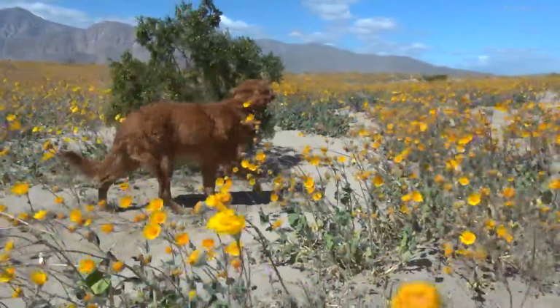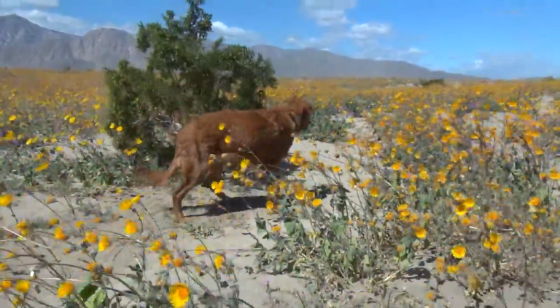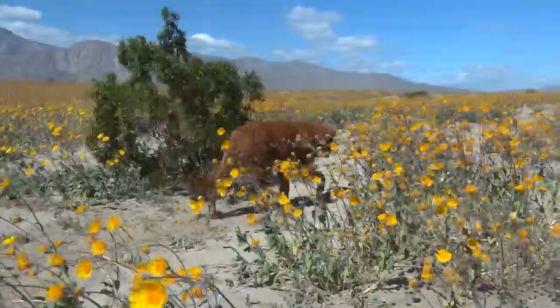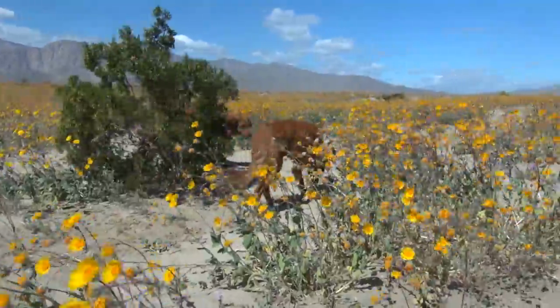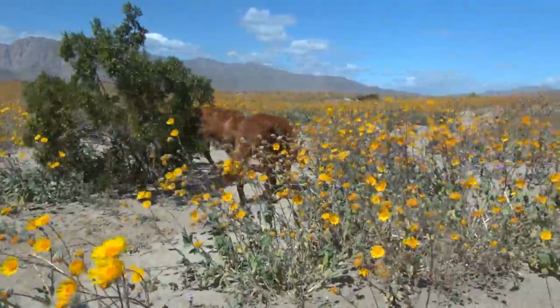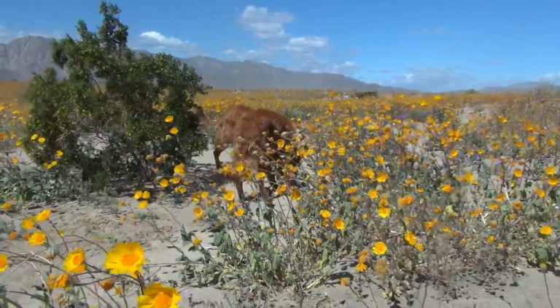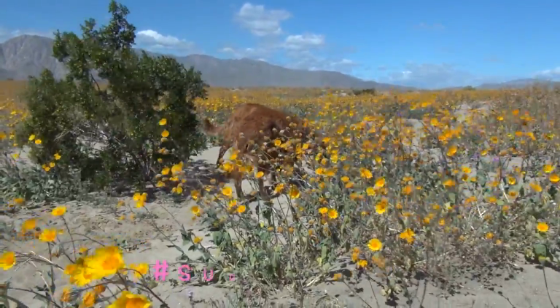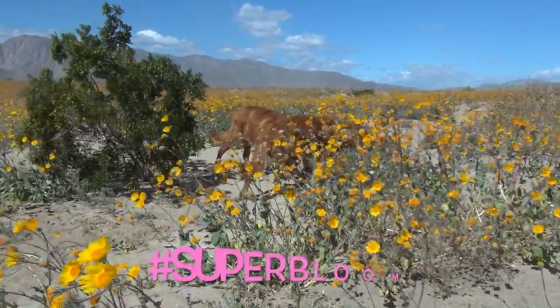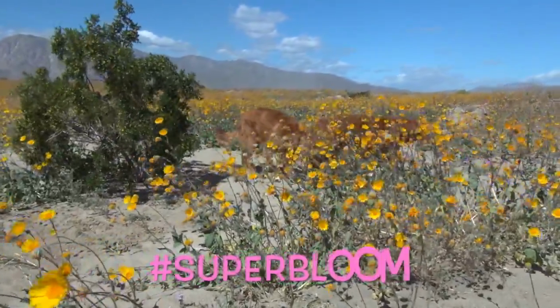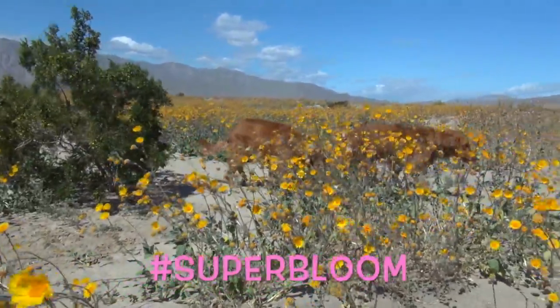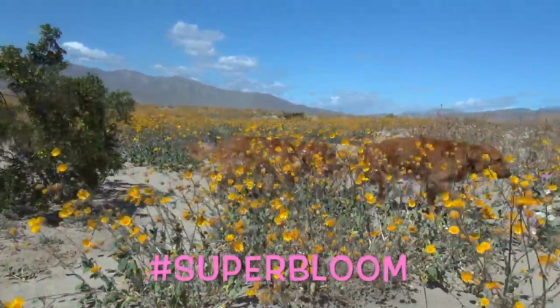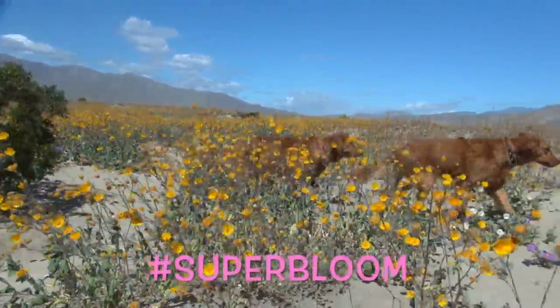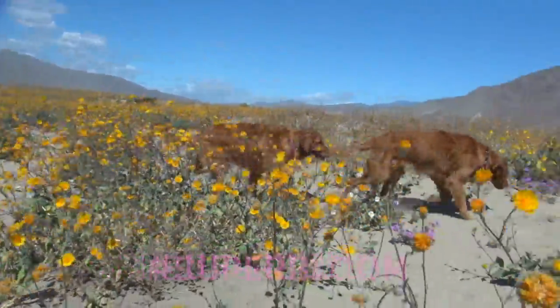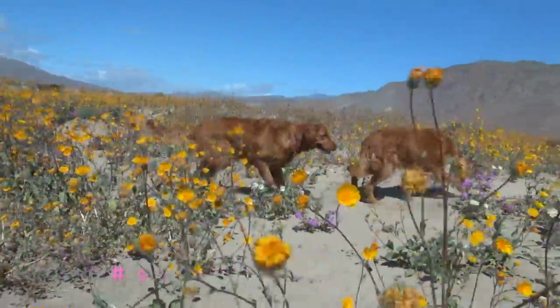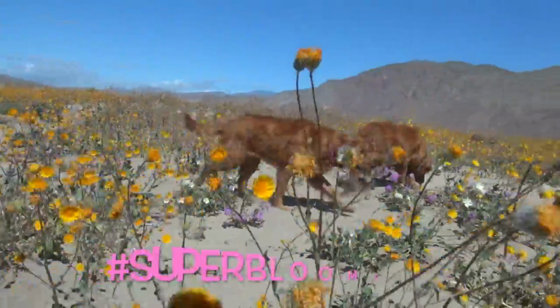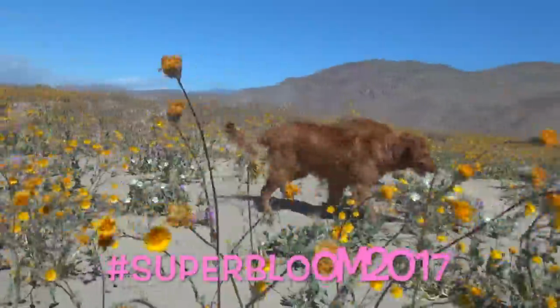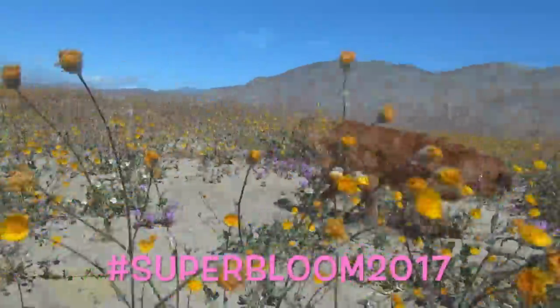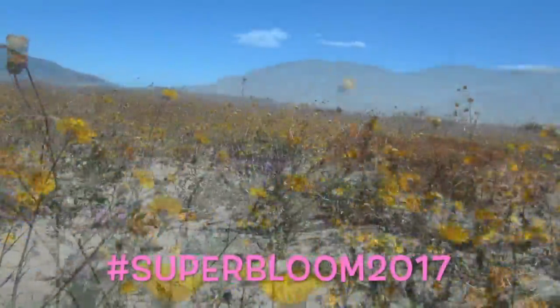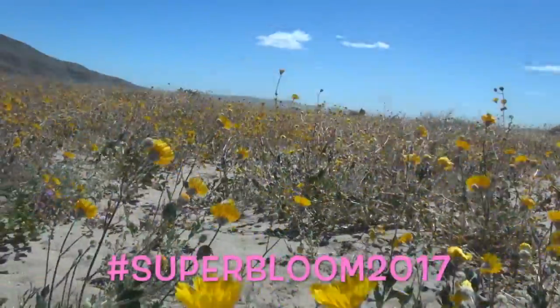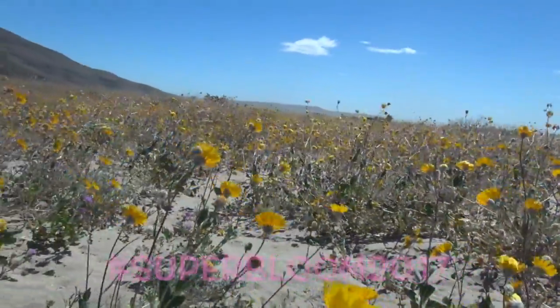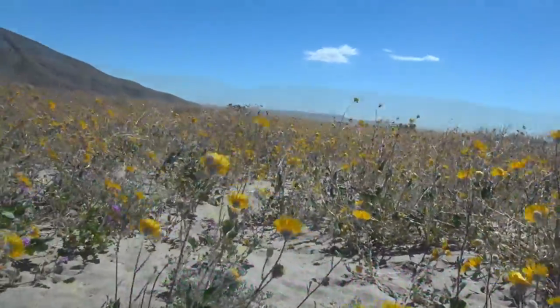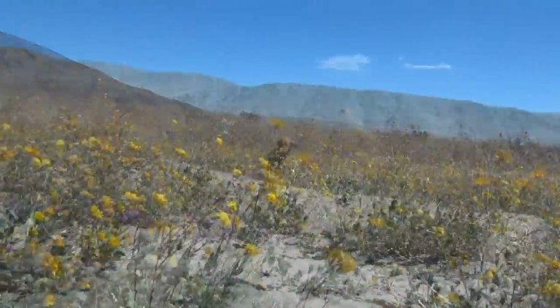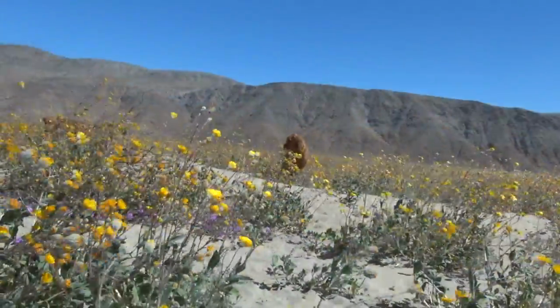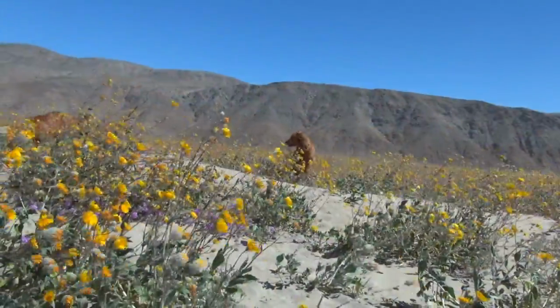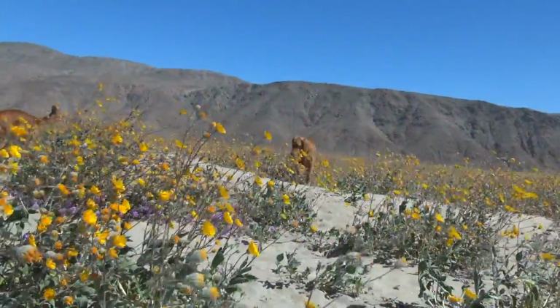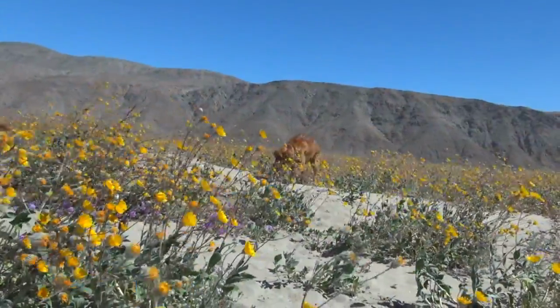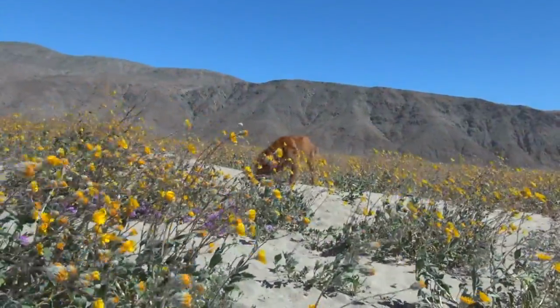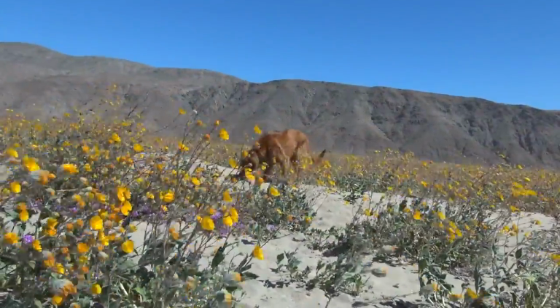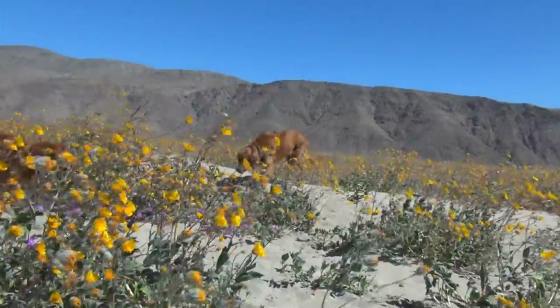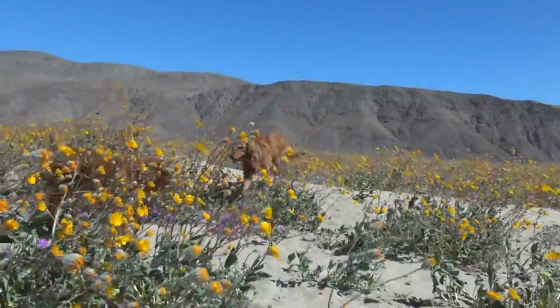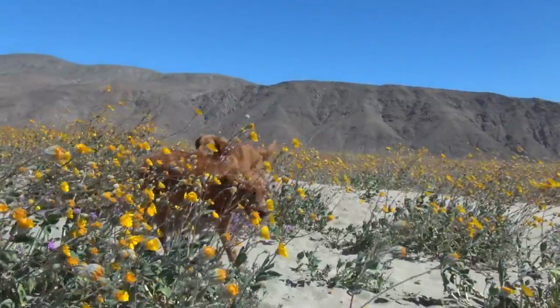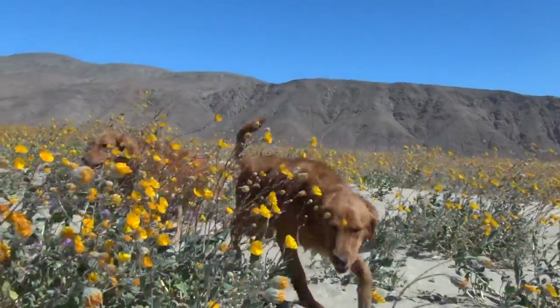If you can't make it to the park, check out hashtag superbloom and hashtag superbloom 2017 on Instagram. They have almost as many photos of the blooms as Anza Borrego has flowers.